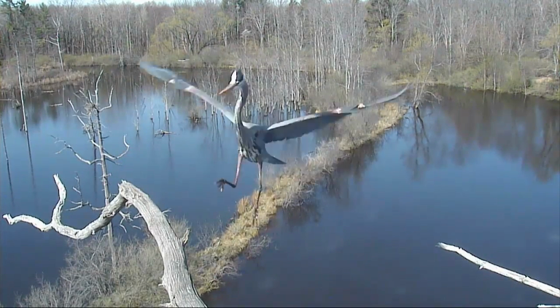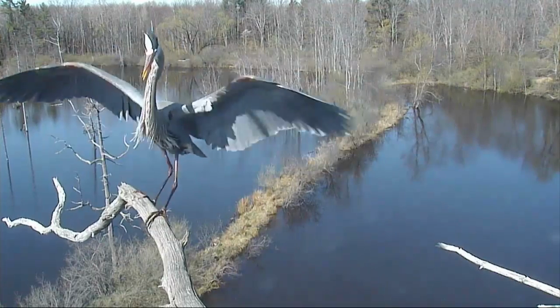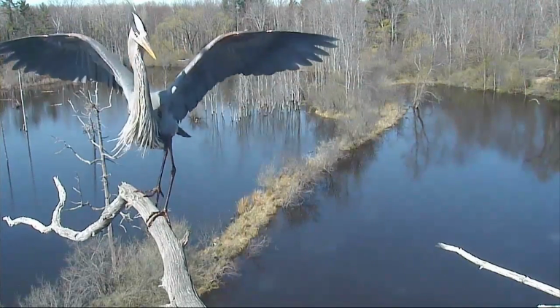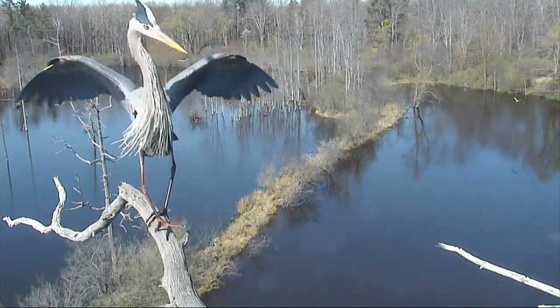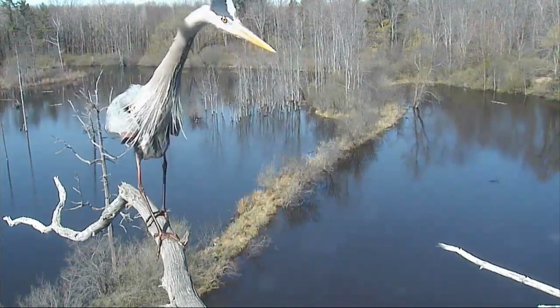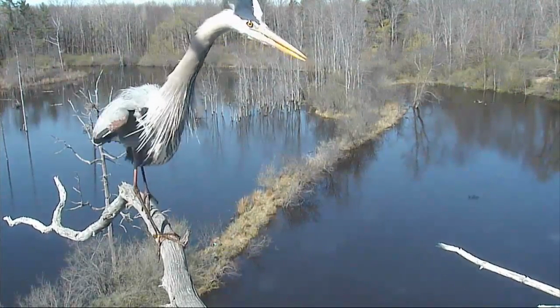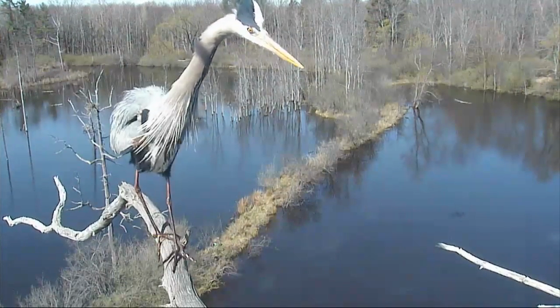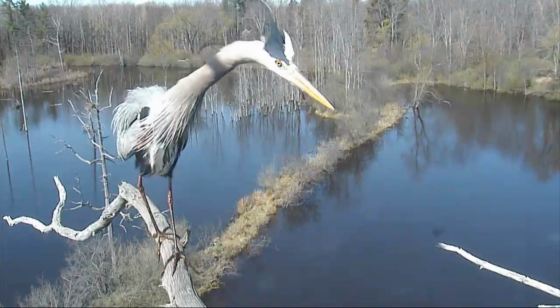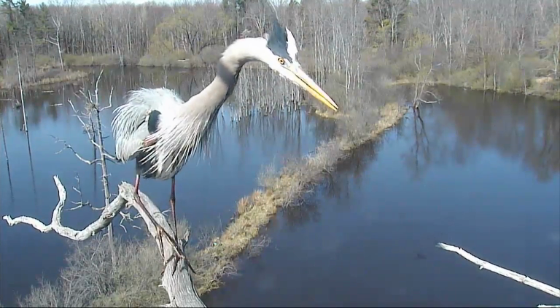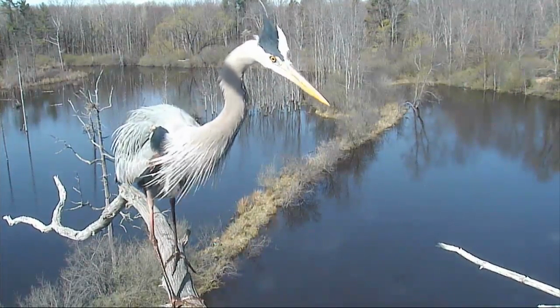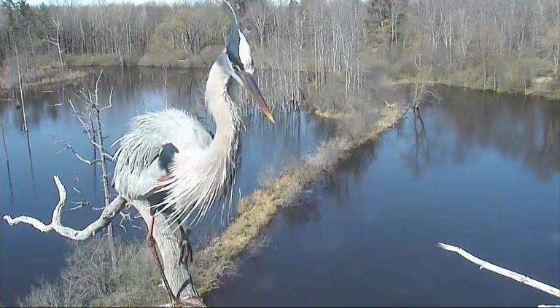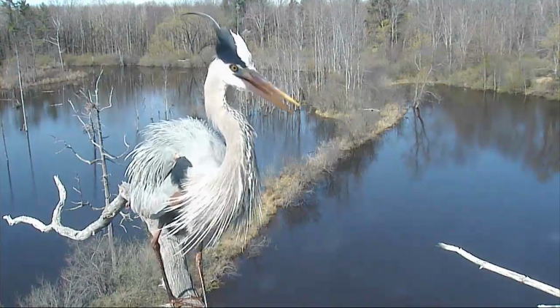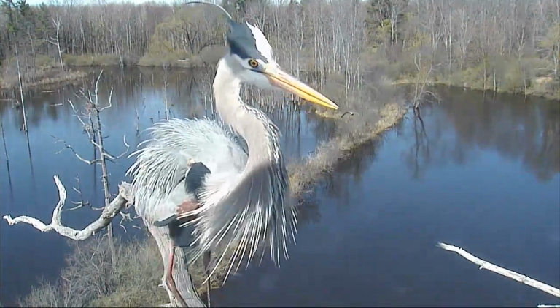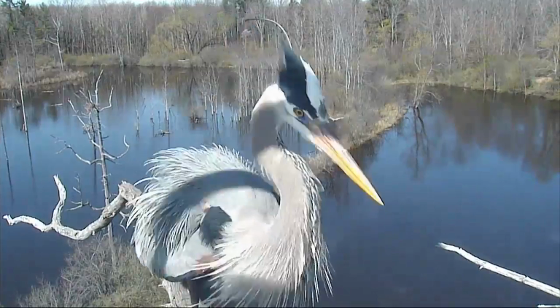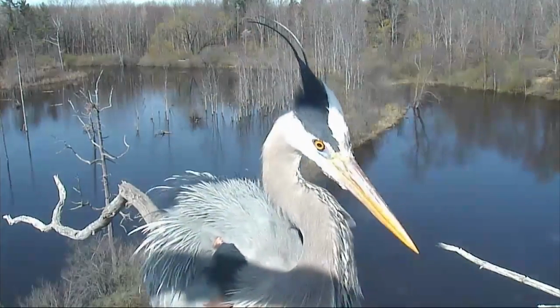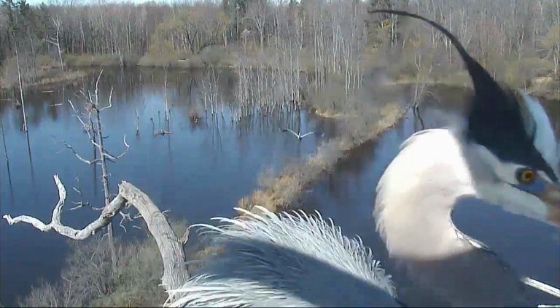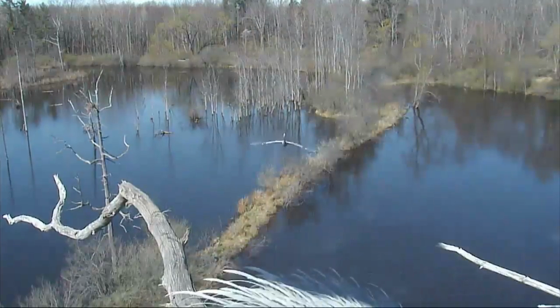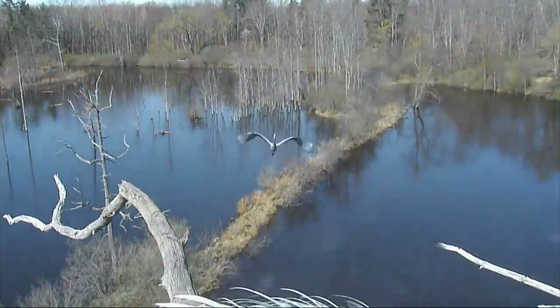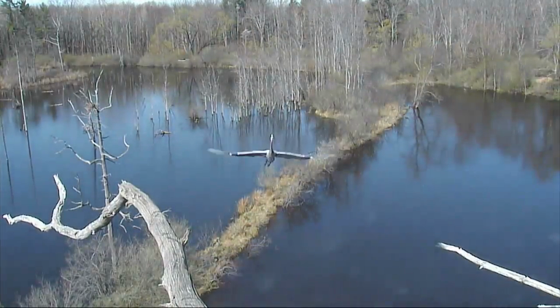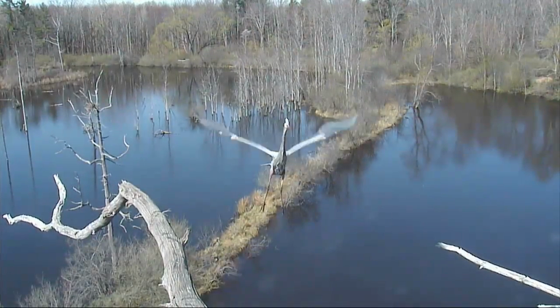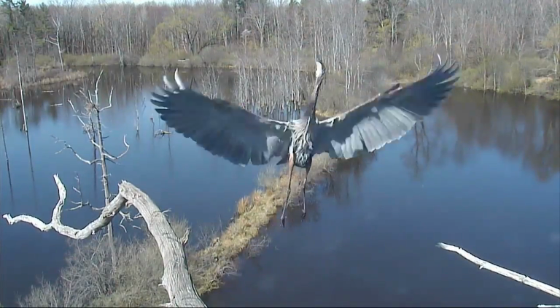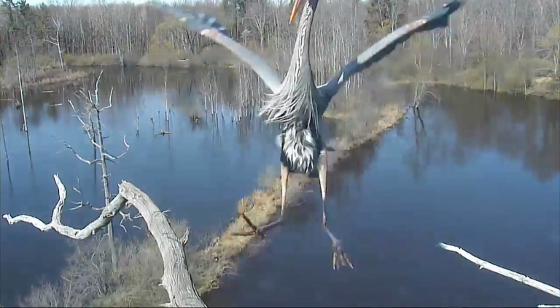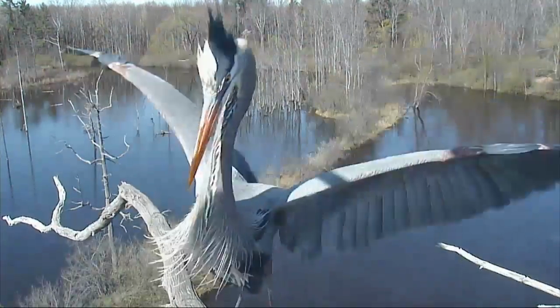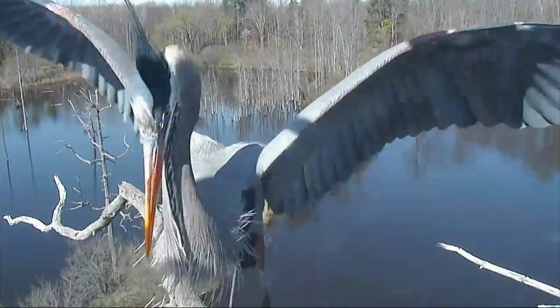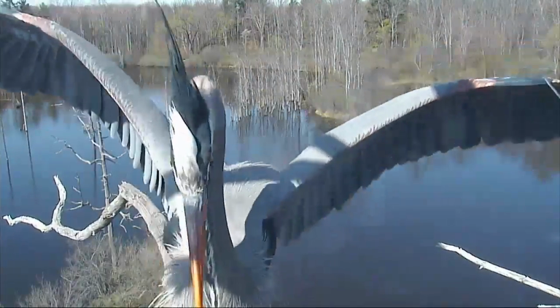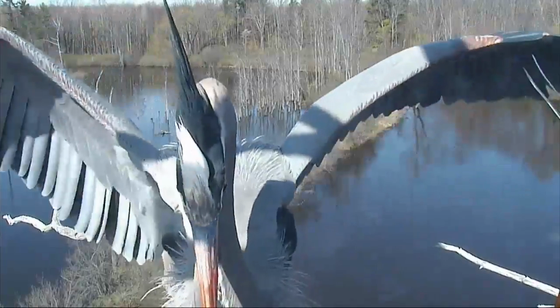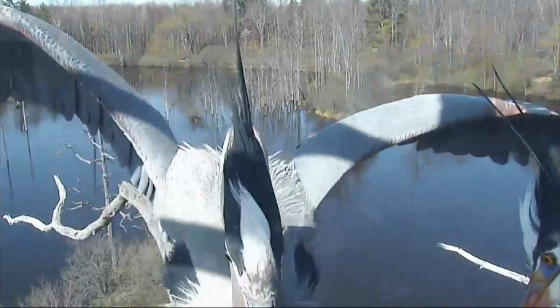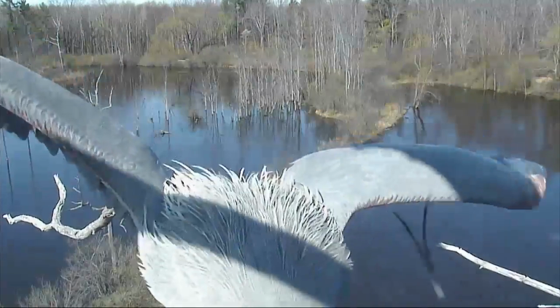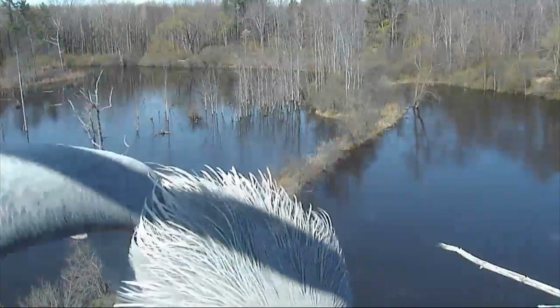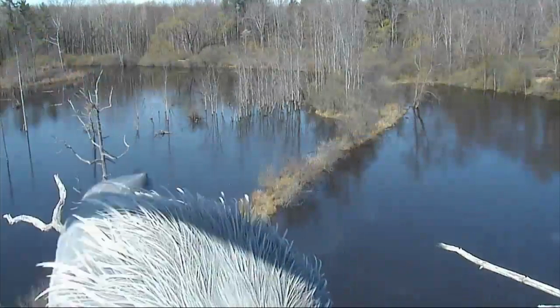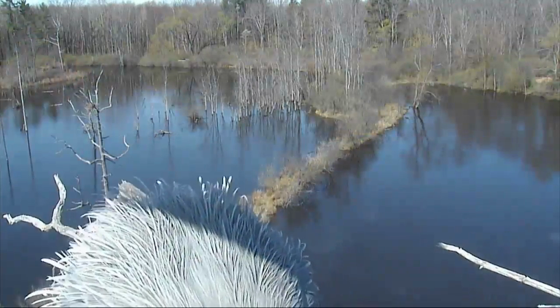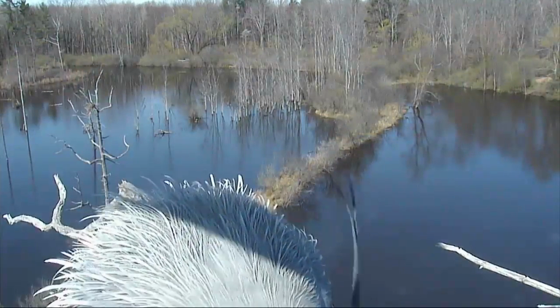It is our hope that these cams will bring joy to bird lovers and help inspire those who might not think about birds on a typical day to stop and see just how cool birds really are. Keep watching, and please take a moment to pledge your support to birds and habitat conservation. Thanks.